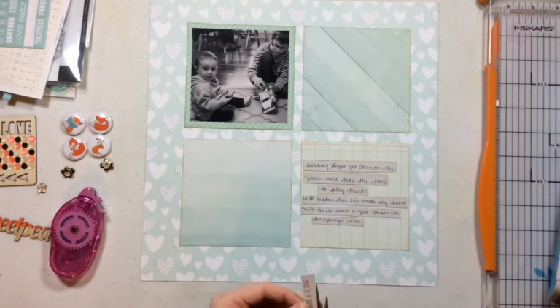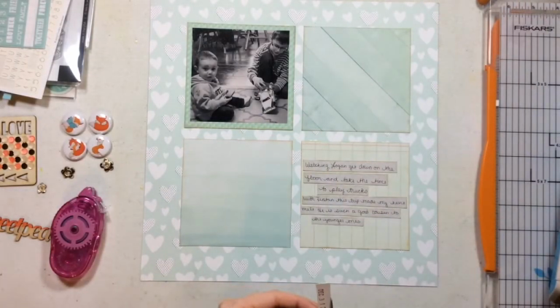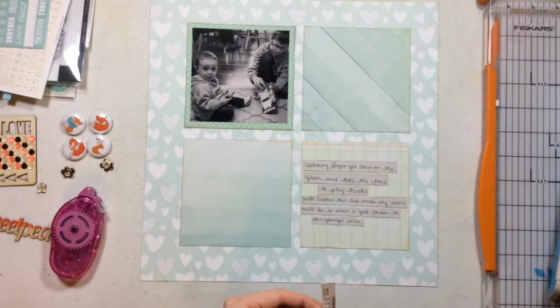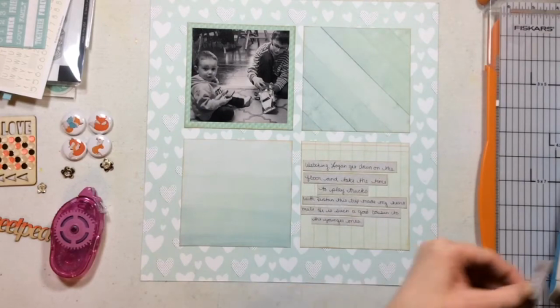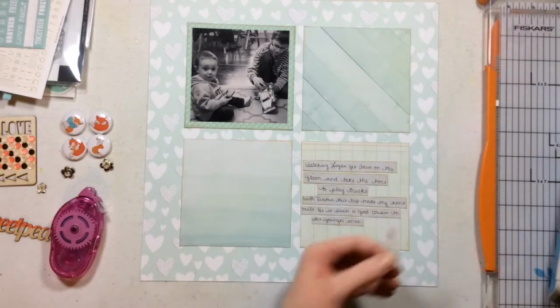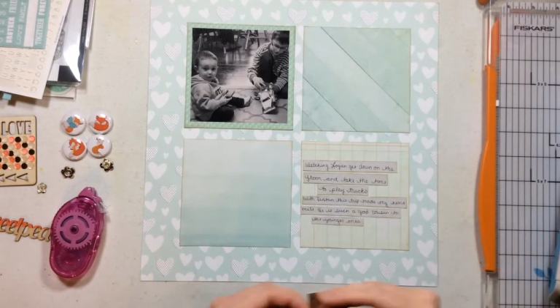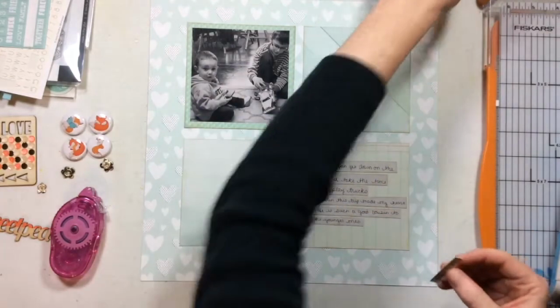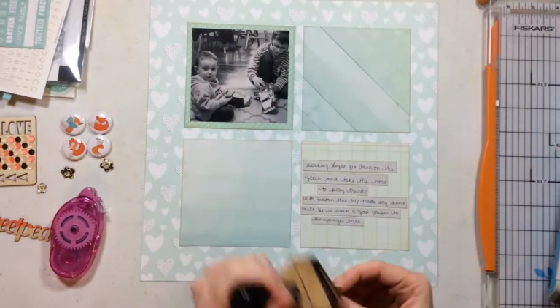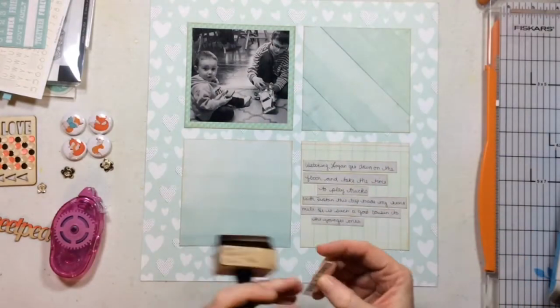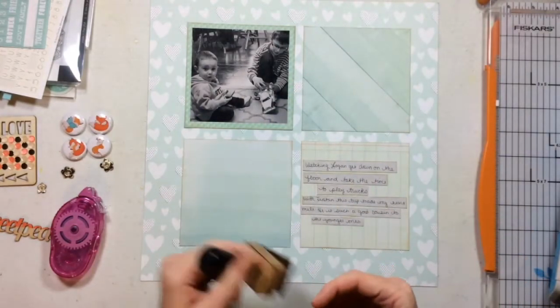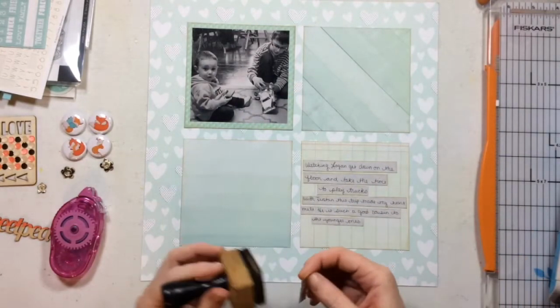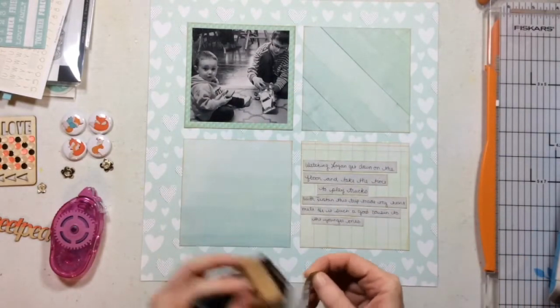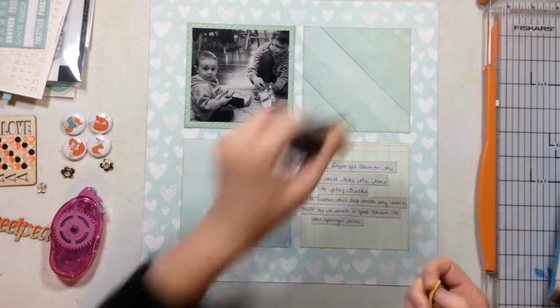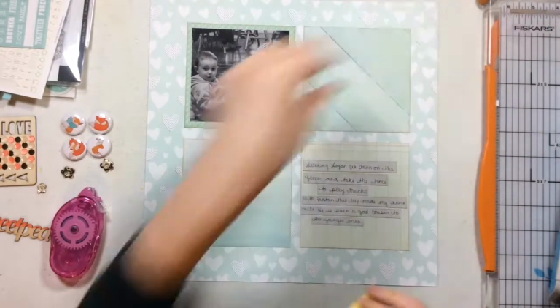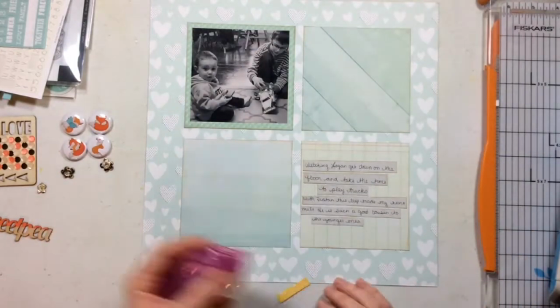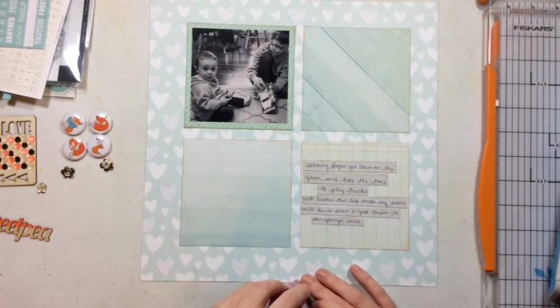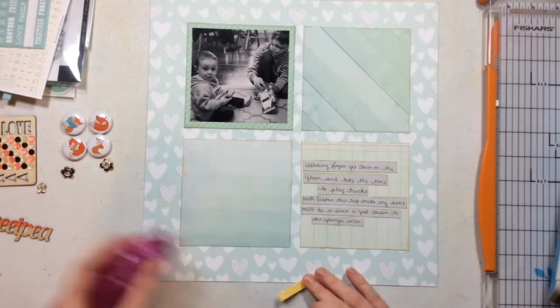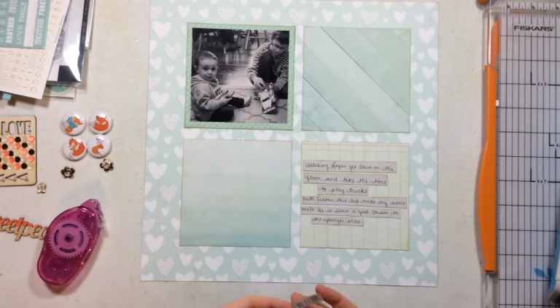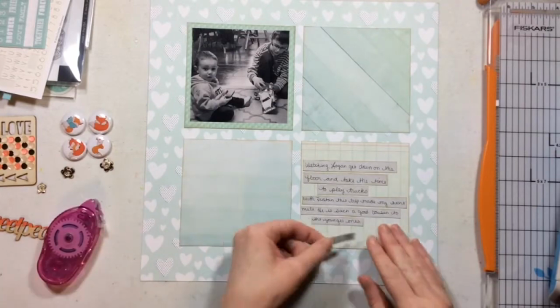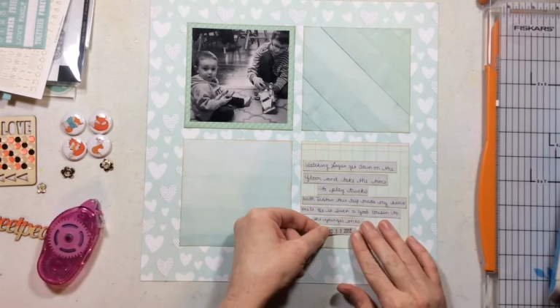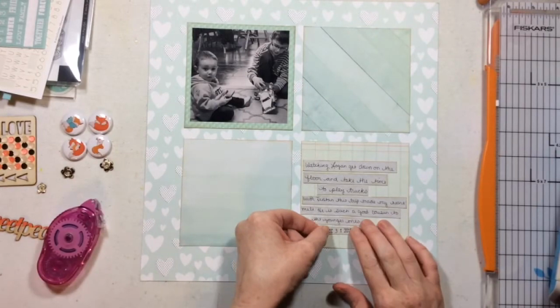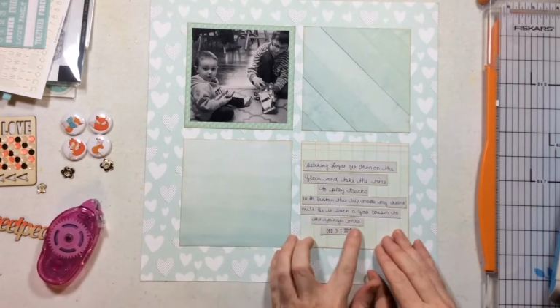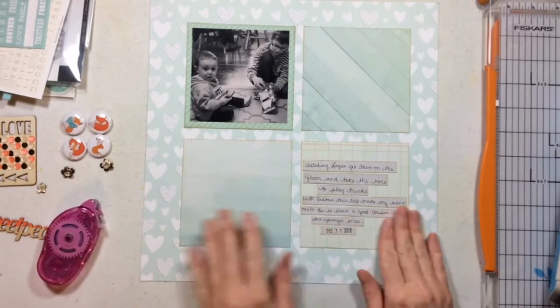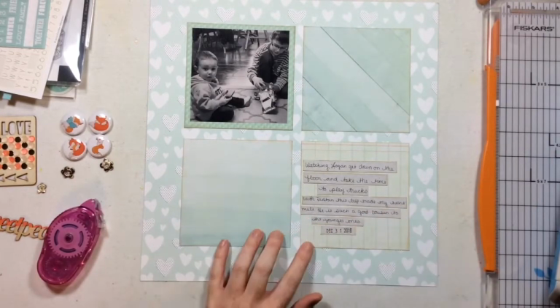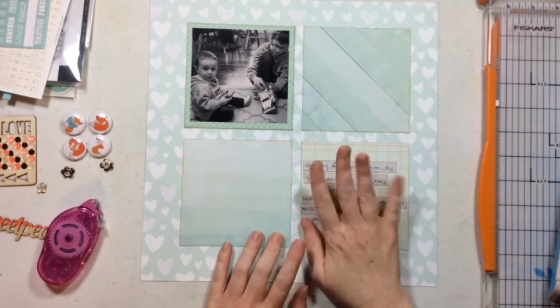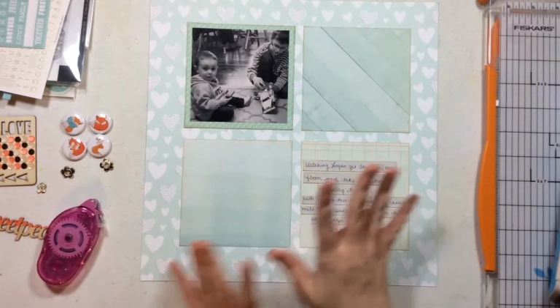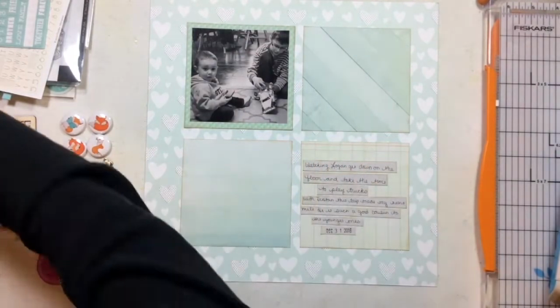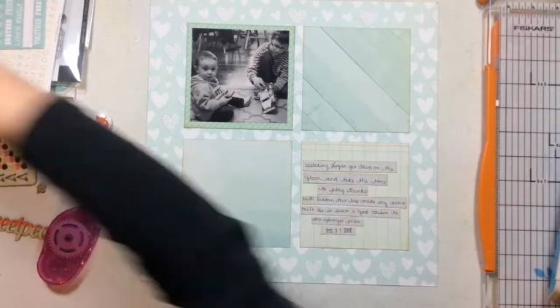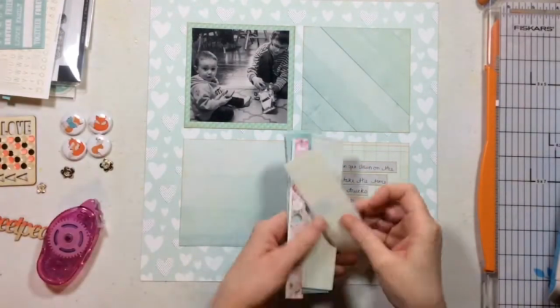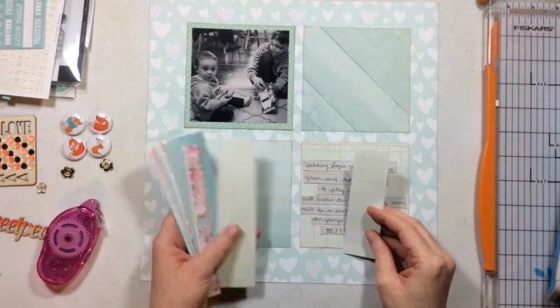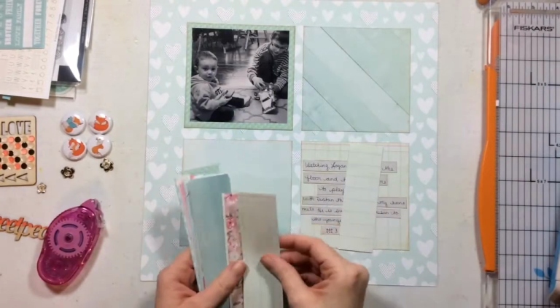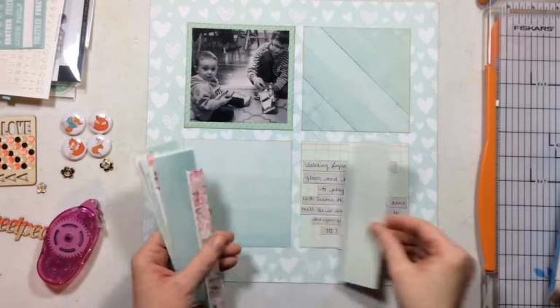Now I have all my journaling strips down and I've gone ahead and inked all of my edges with some vintage photo distress ink. I'm just going to add my little dated title right there at the bottom and I'm ready to move on.